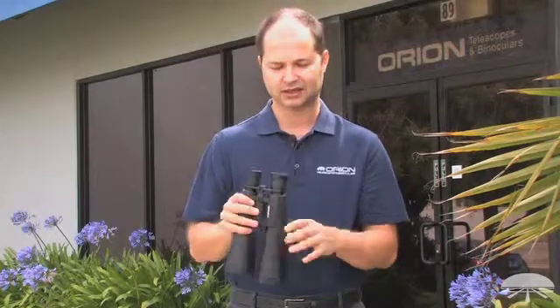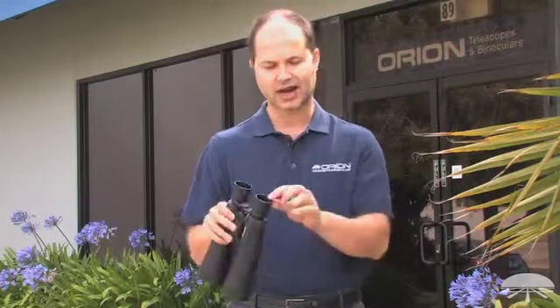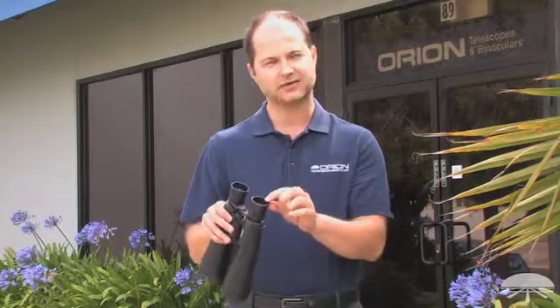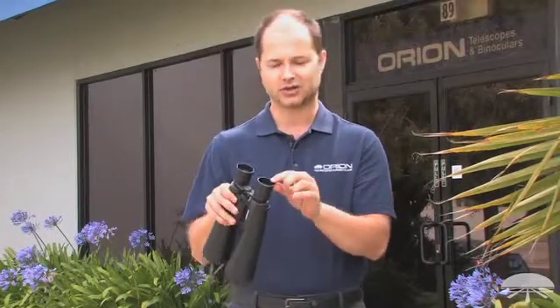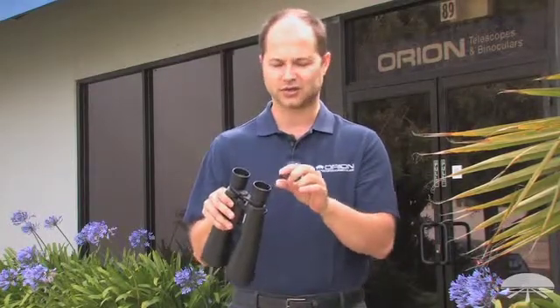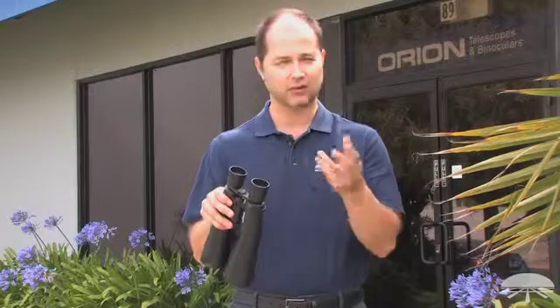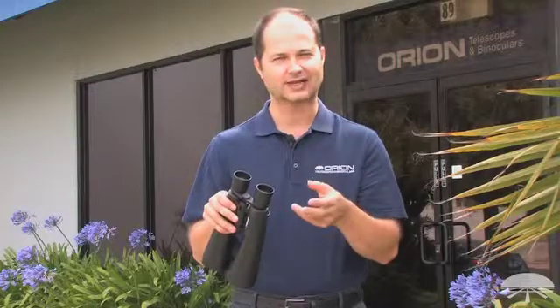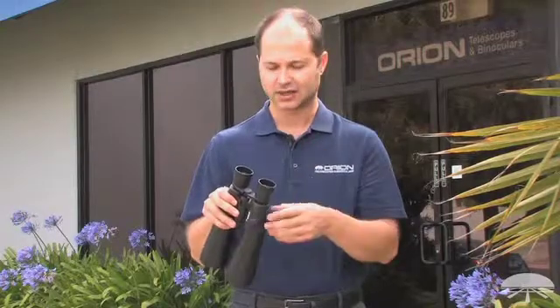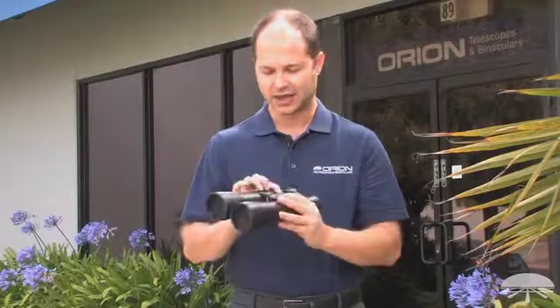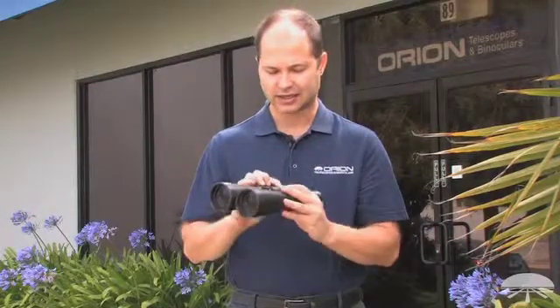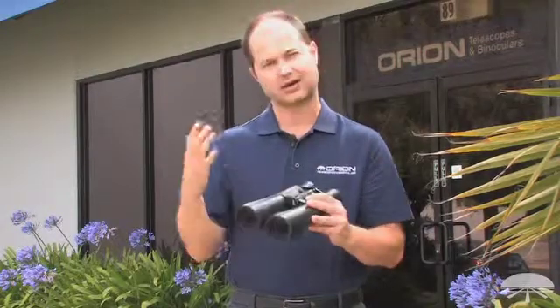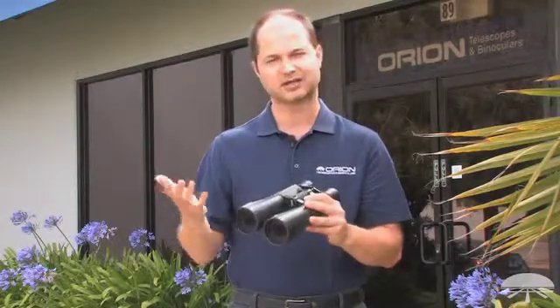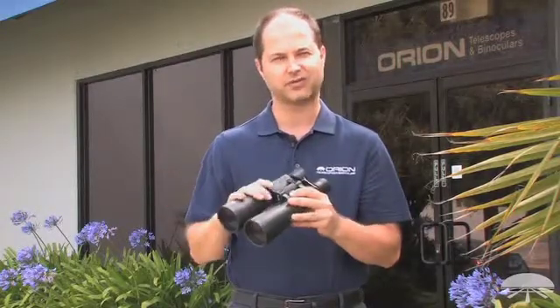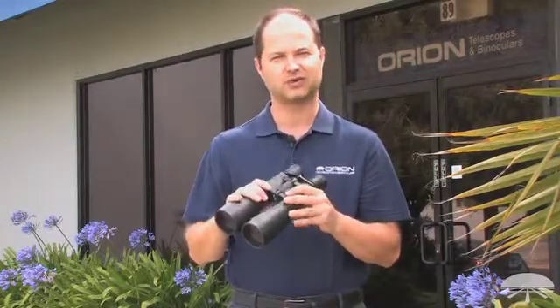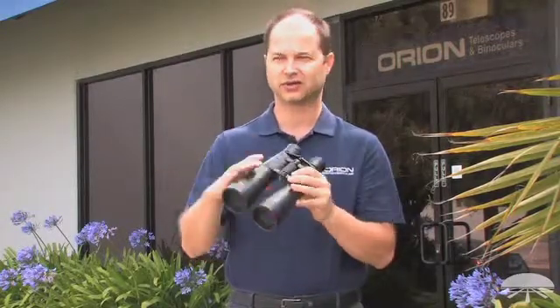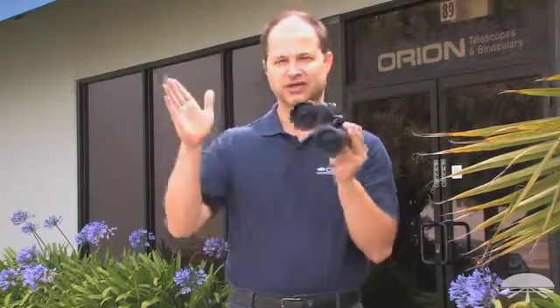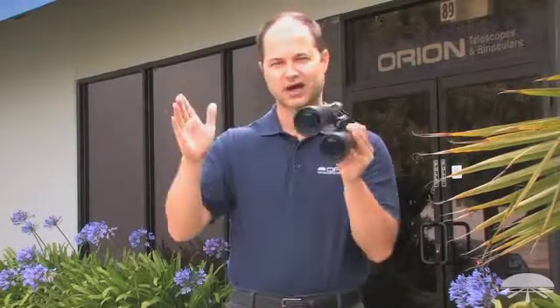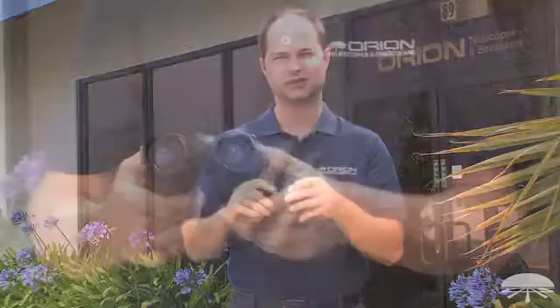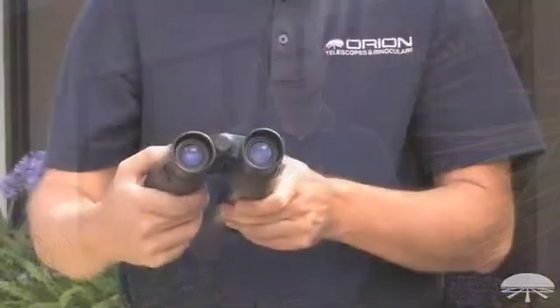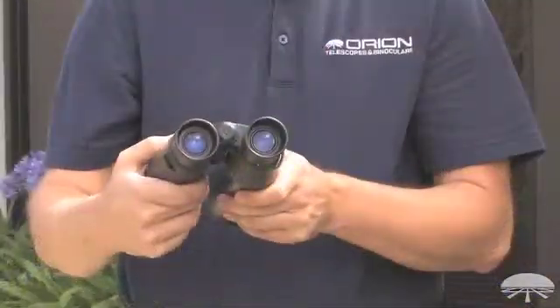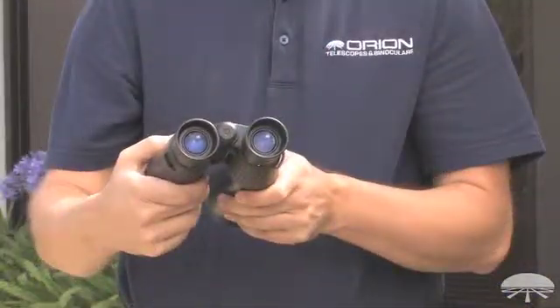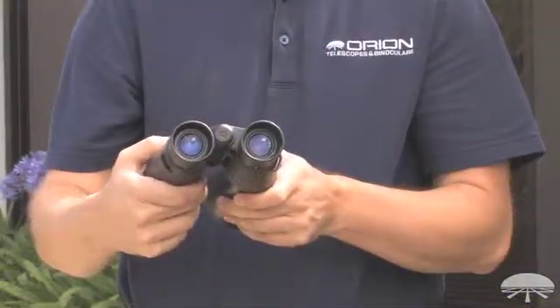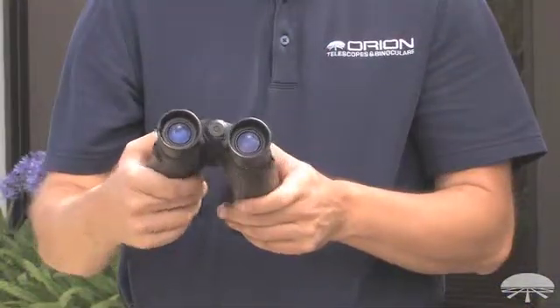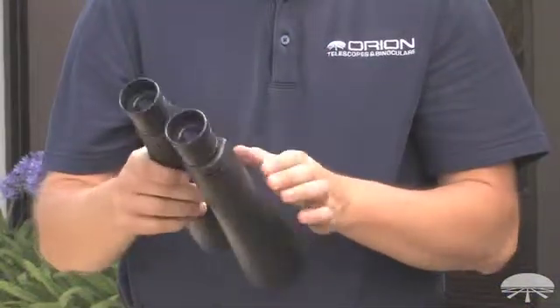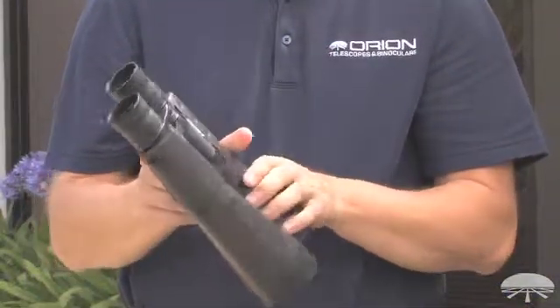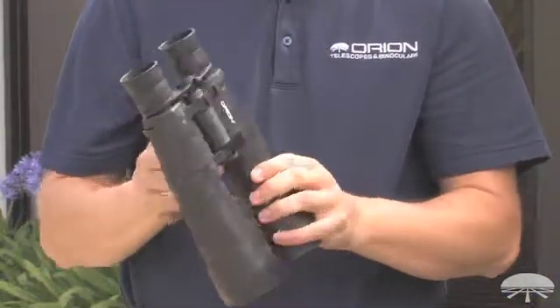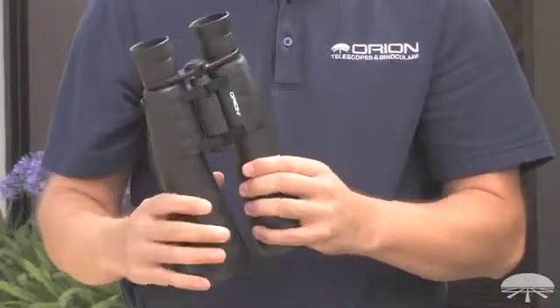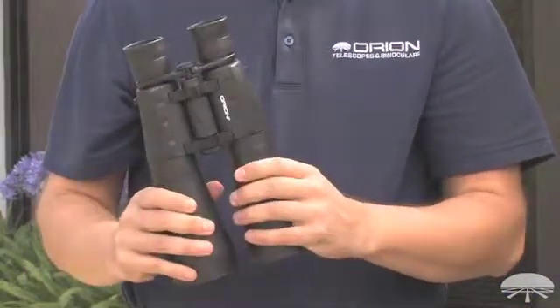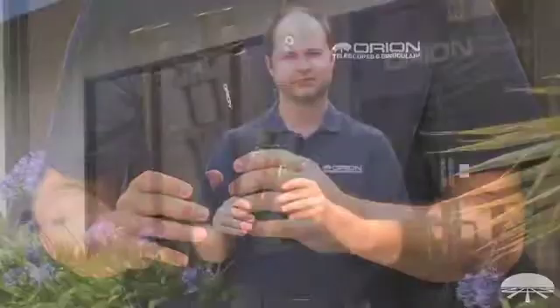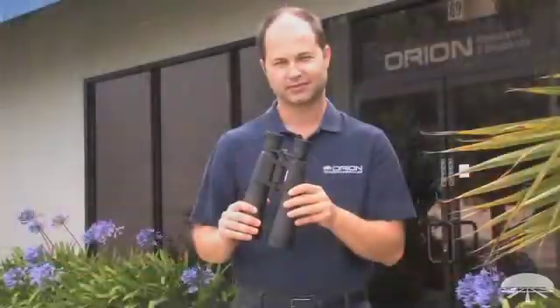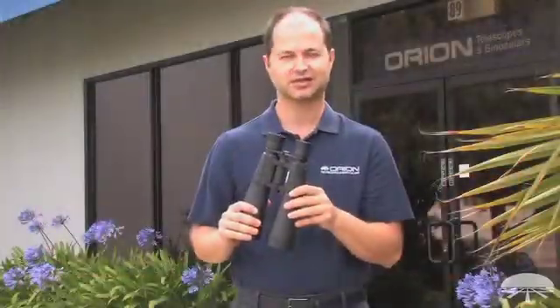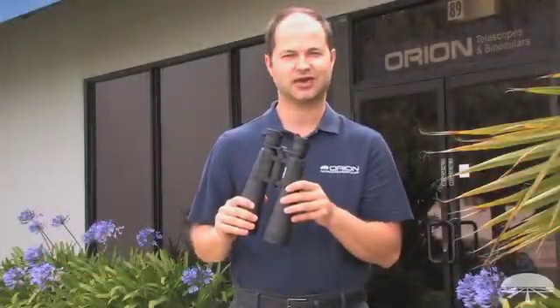It's got long eye relief so it works well with or without glasses, and it's got a 5.2 degree field so you see a nice wide field when you're looking at the sky. Once again this is the Orion 9x63 Mini Giant E-Series binoculars. Thank you very much, clear skies.